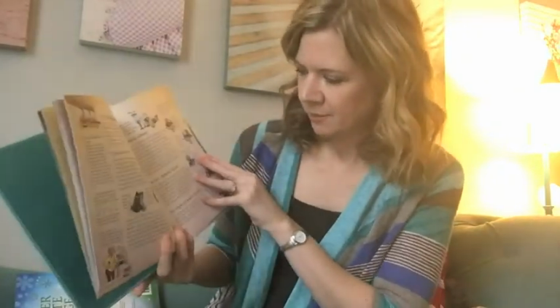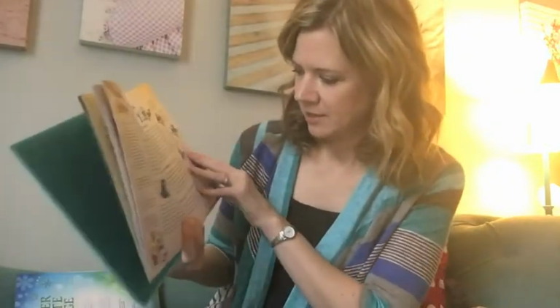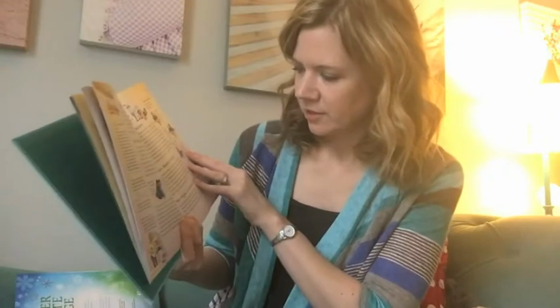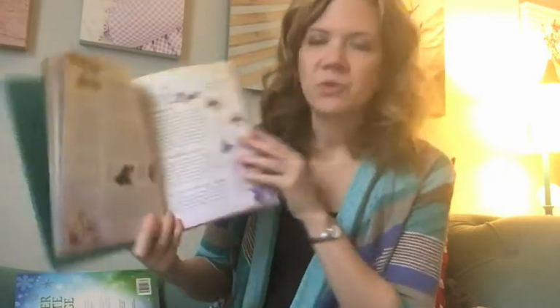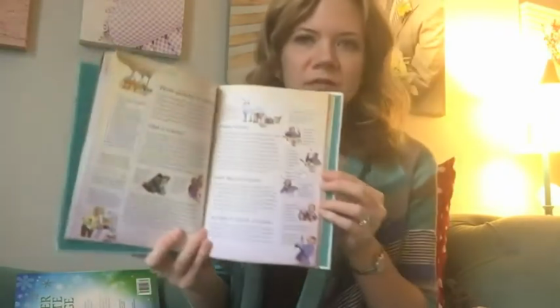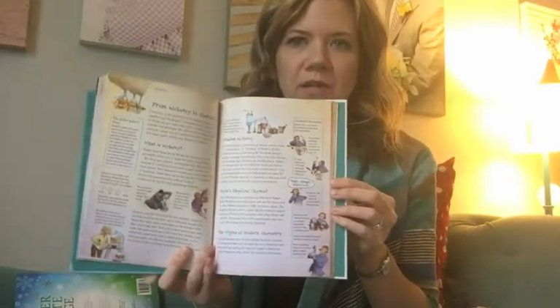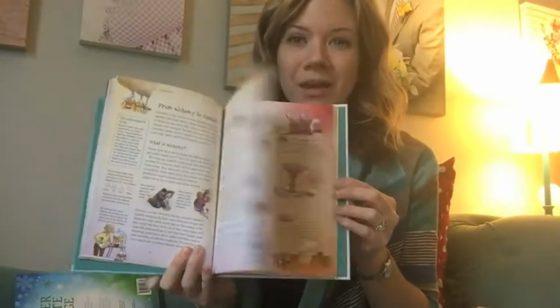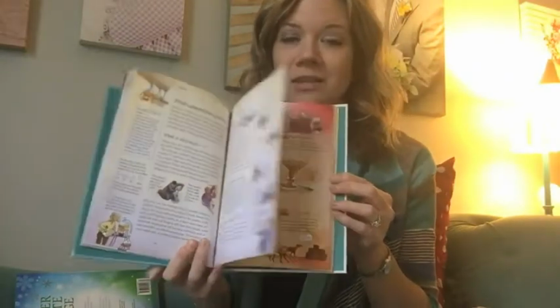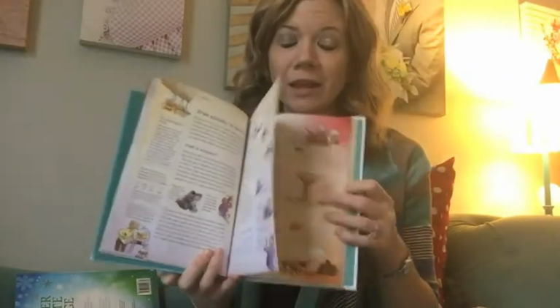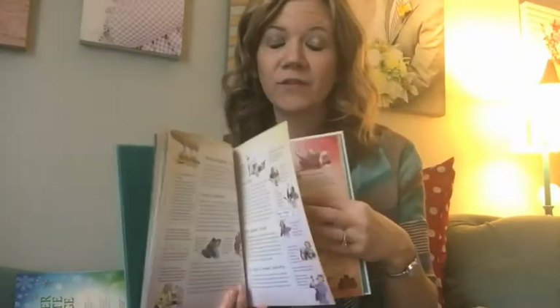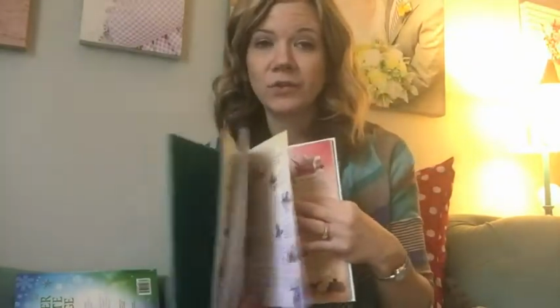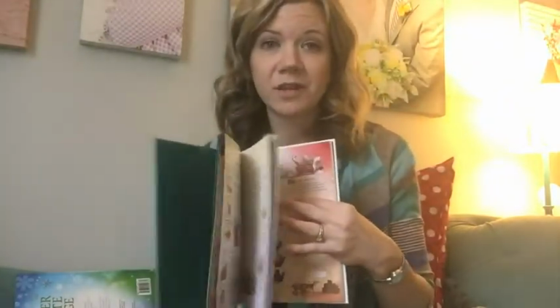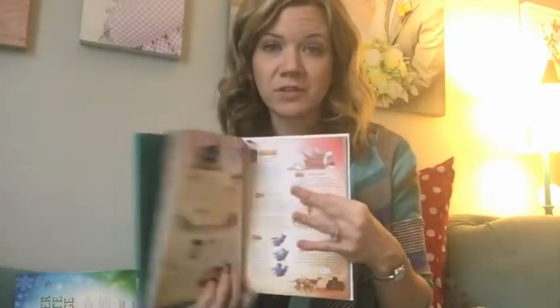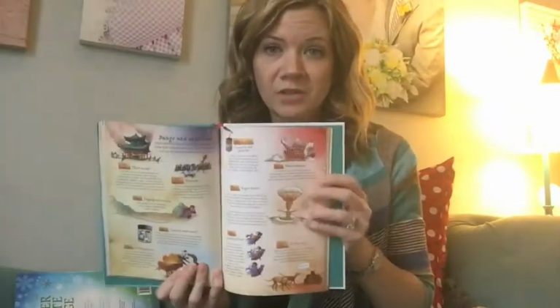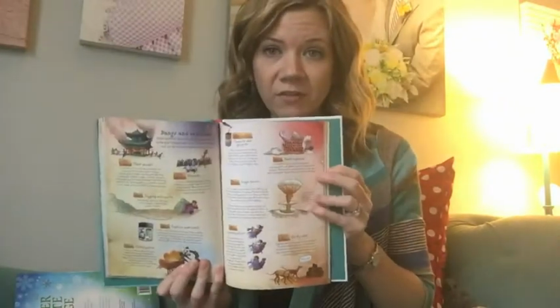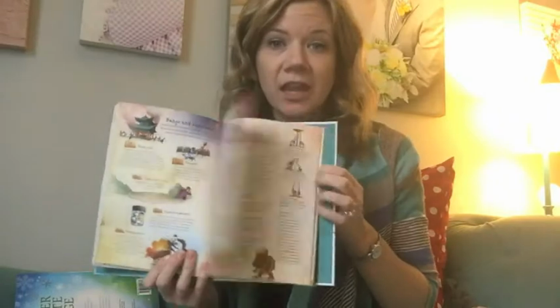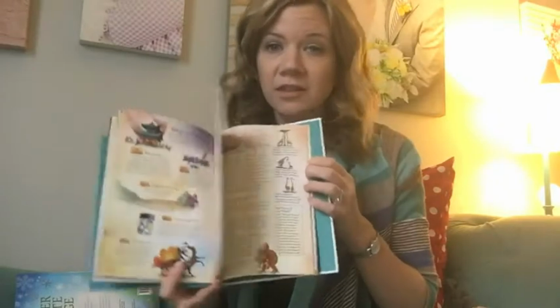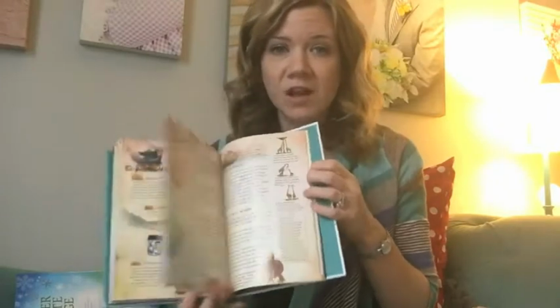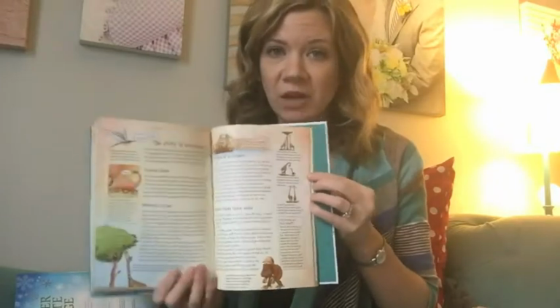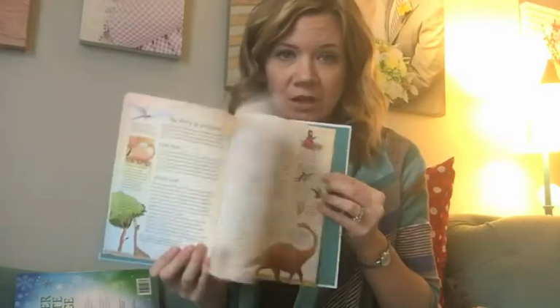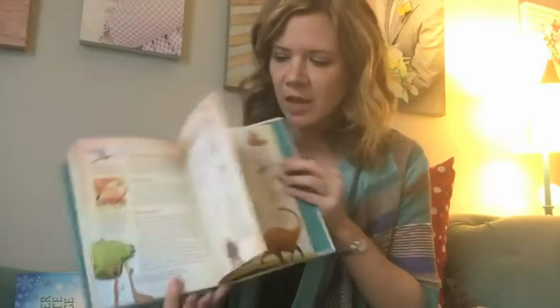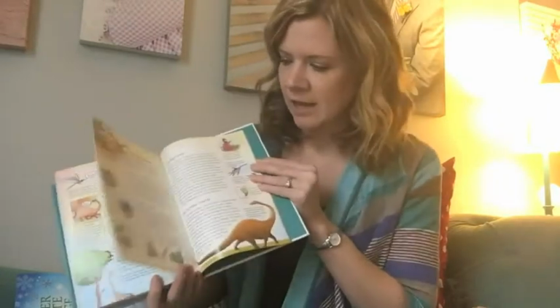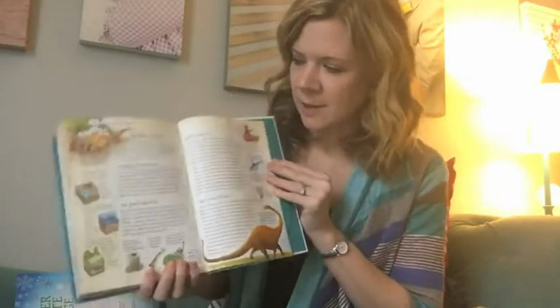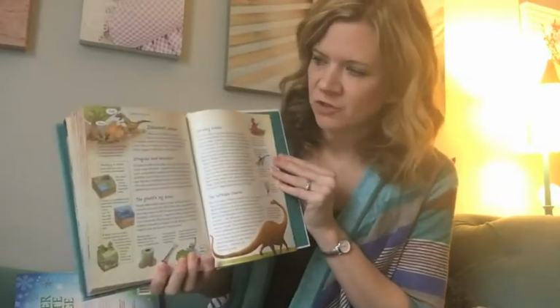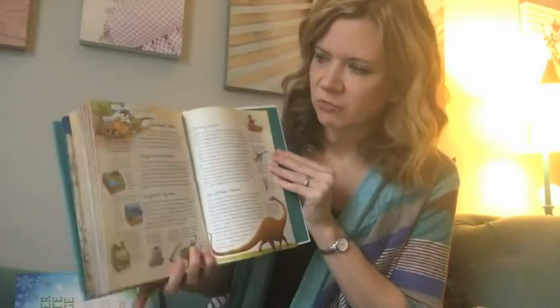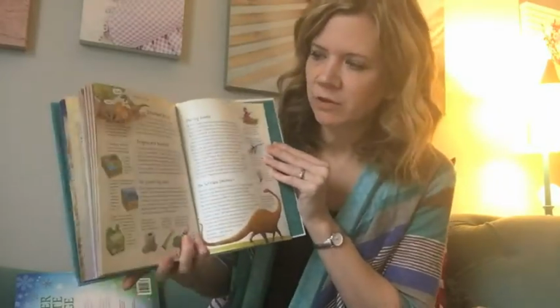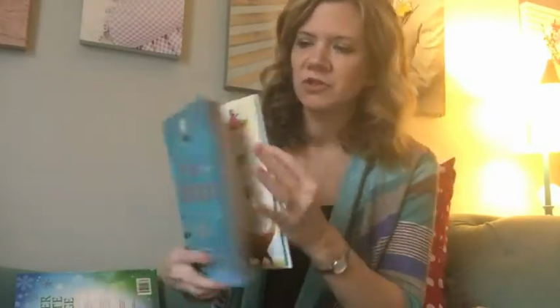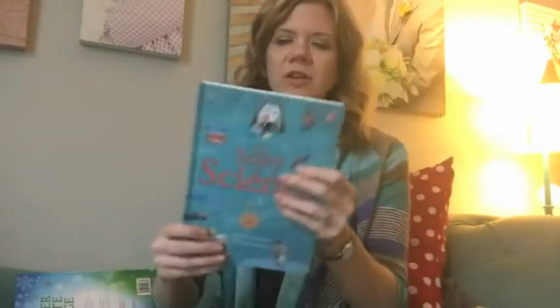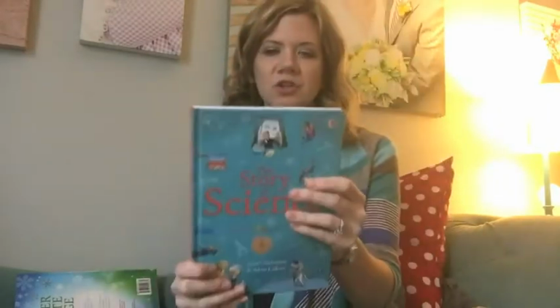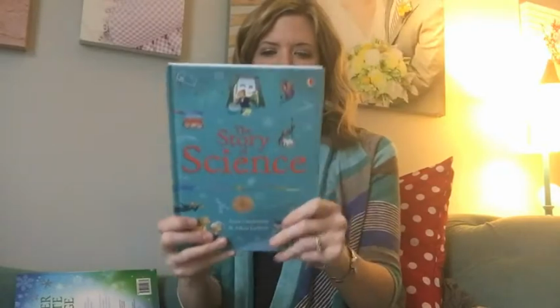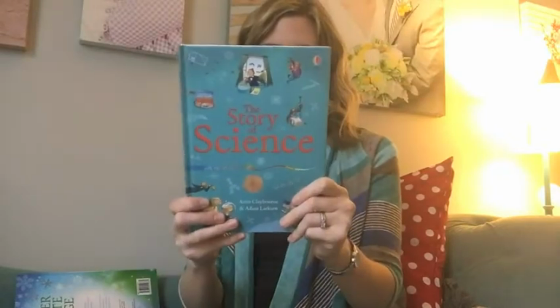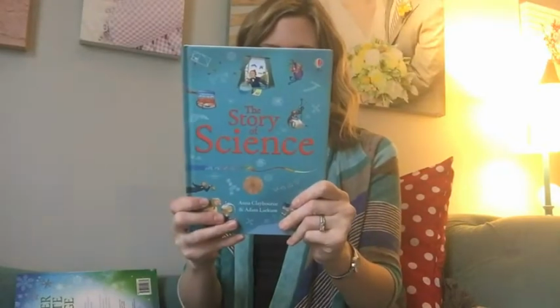It is a little bit more dense of a read. If you have an adult that wants to know this stuff, this is not too young for them. It's just a really, really interesting look into all the things in science.